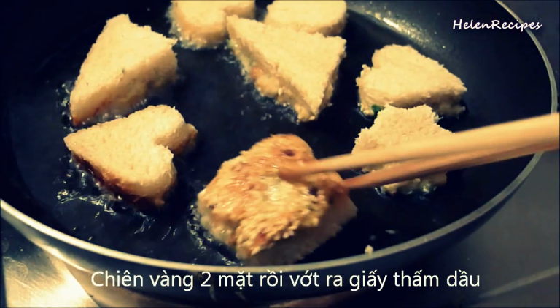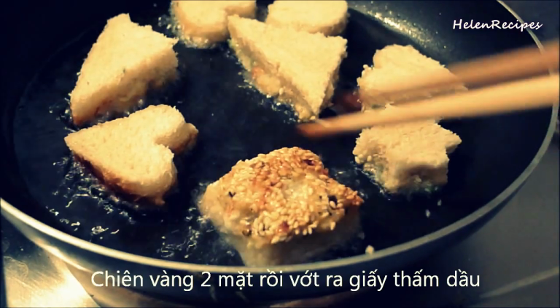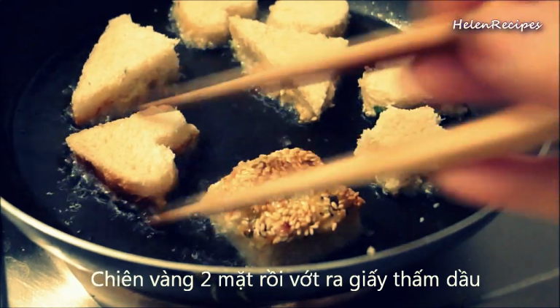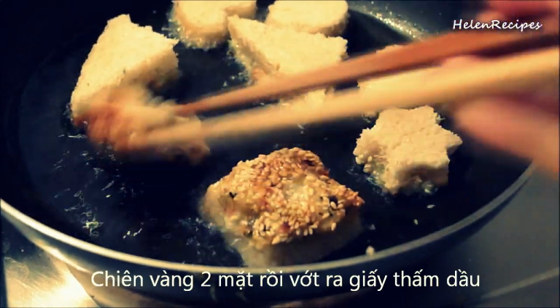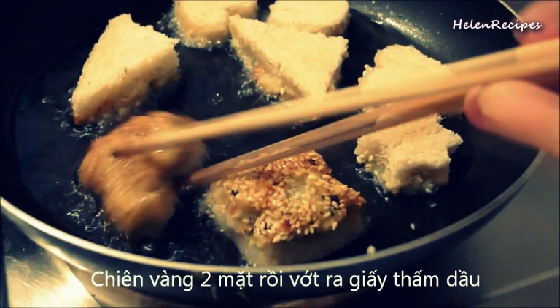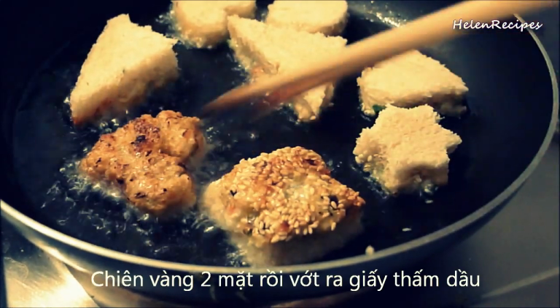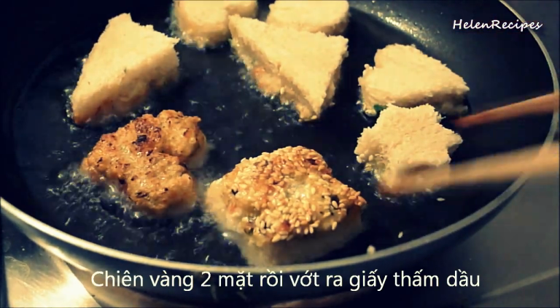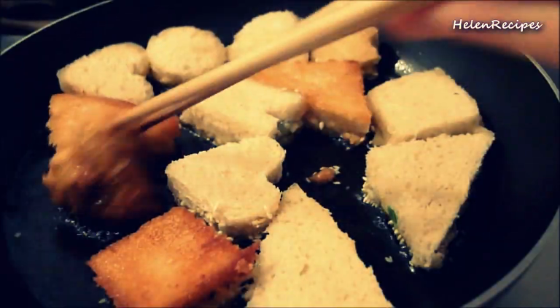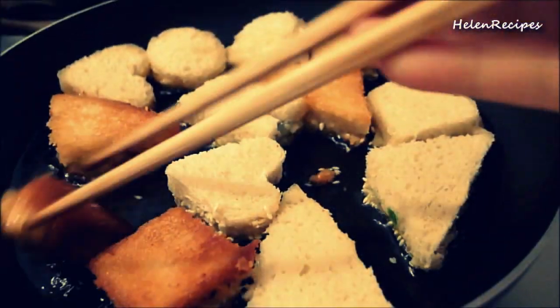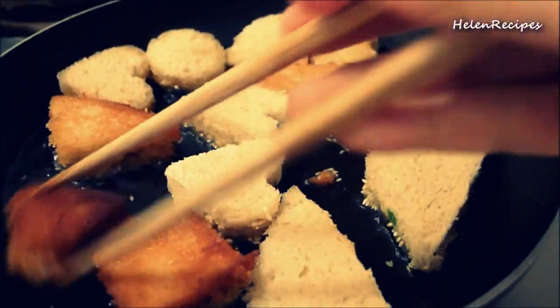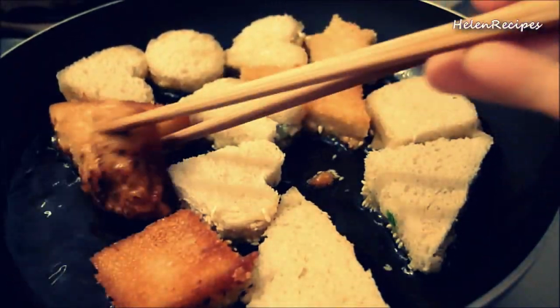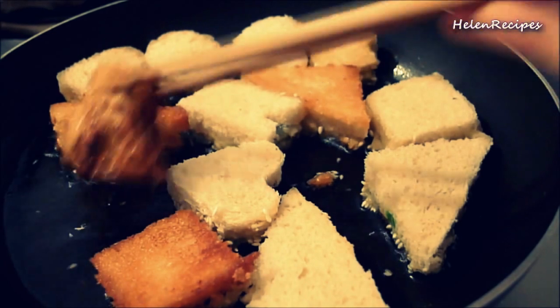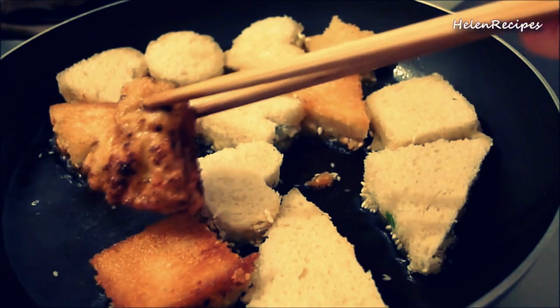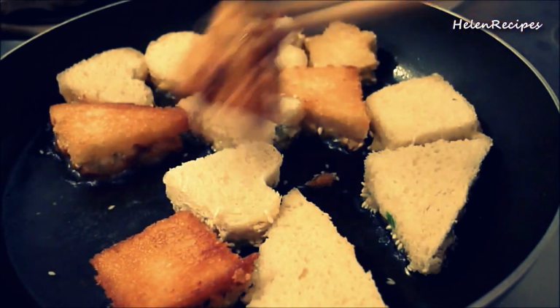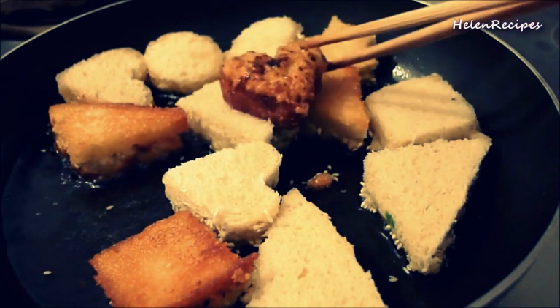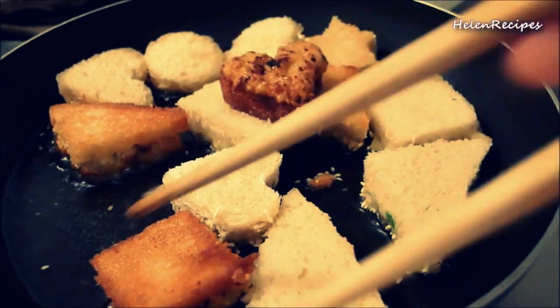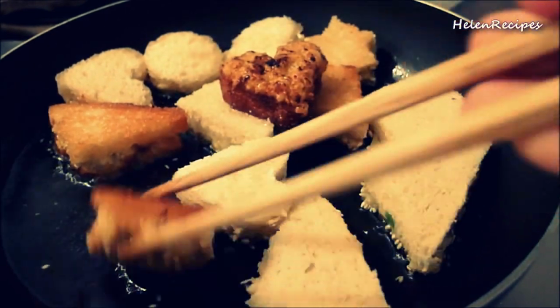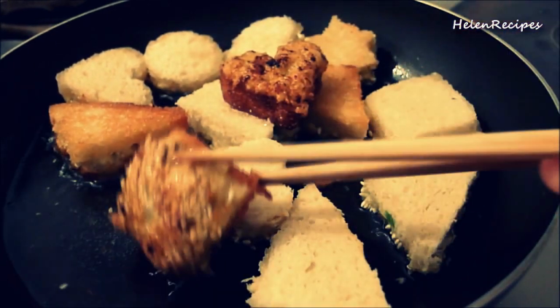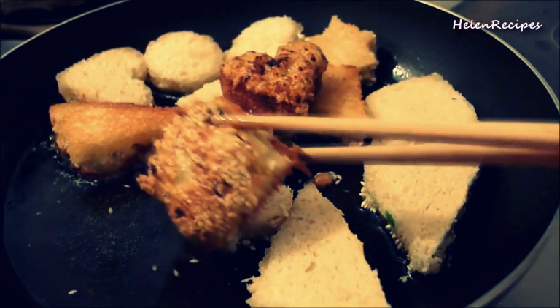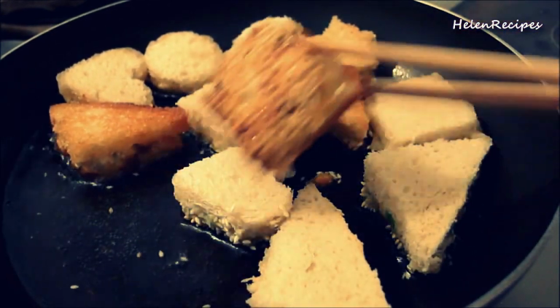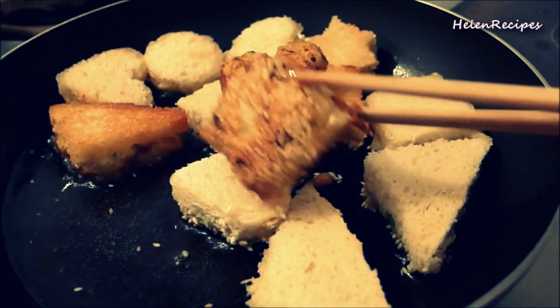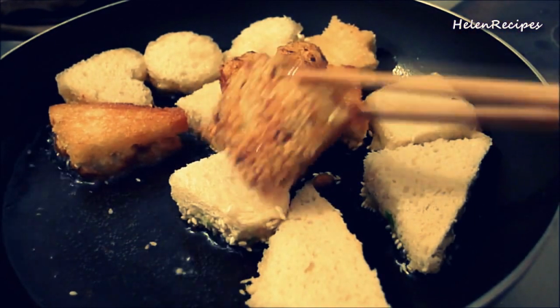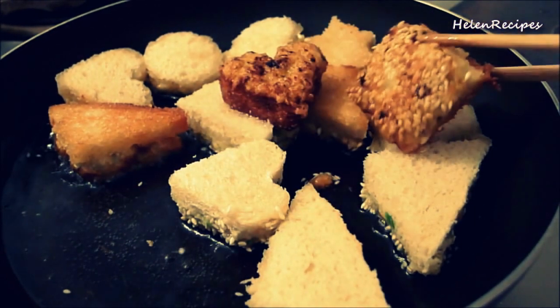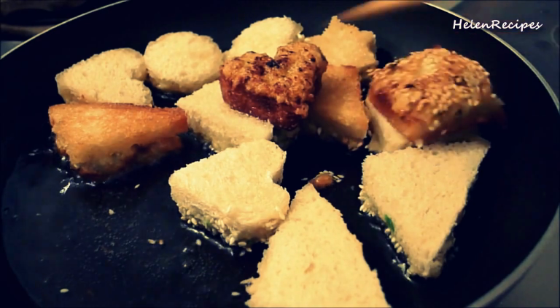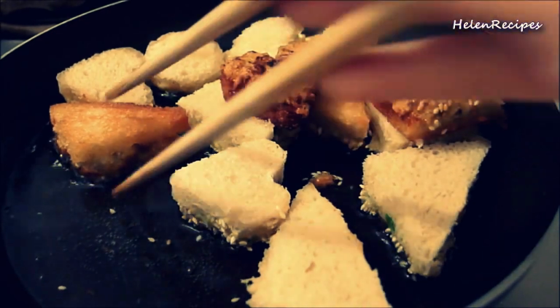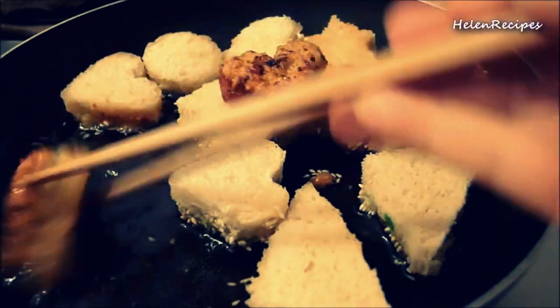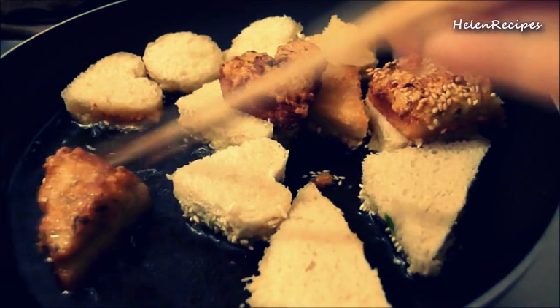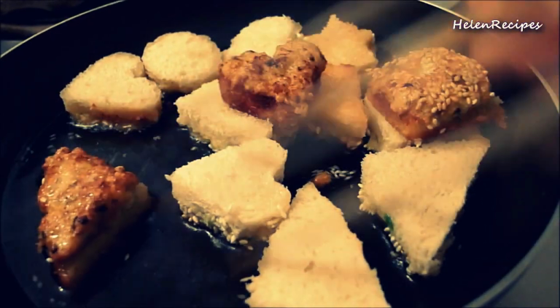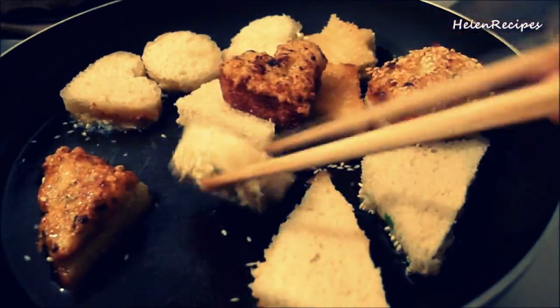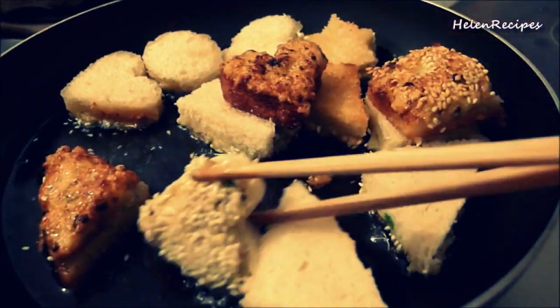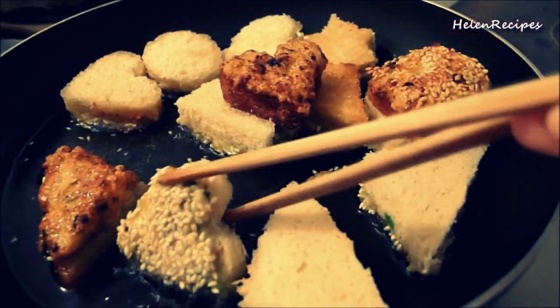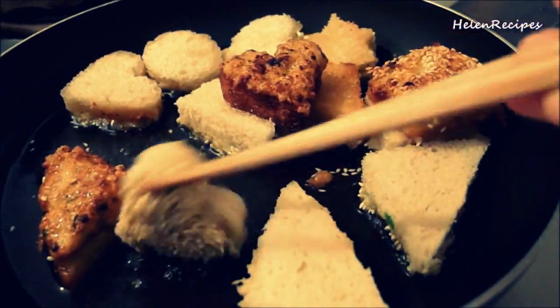Then turn over and continue to fry the other side. When both sides are golden brown, transfer the toast to paper towels to drain the excess oil.